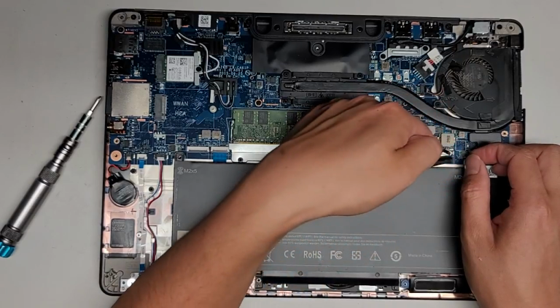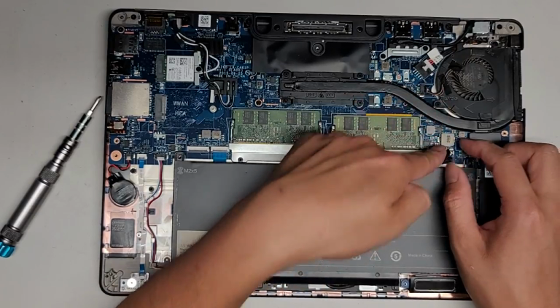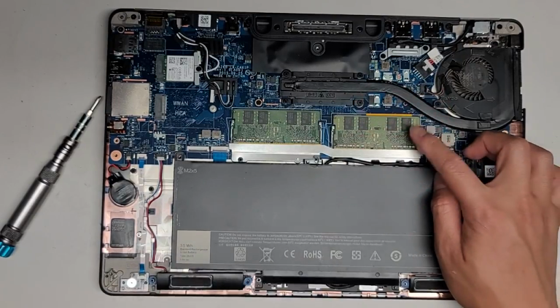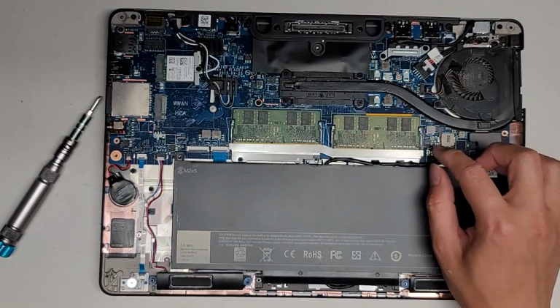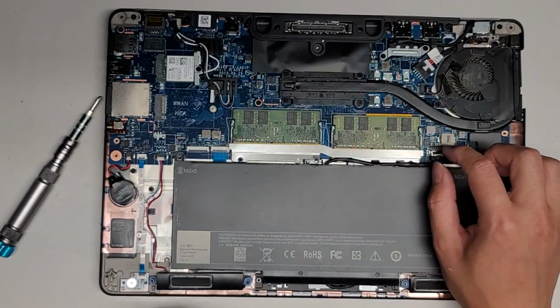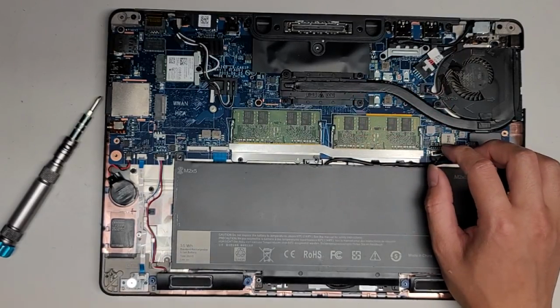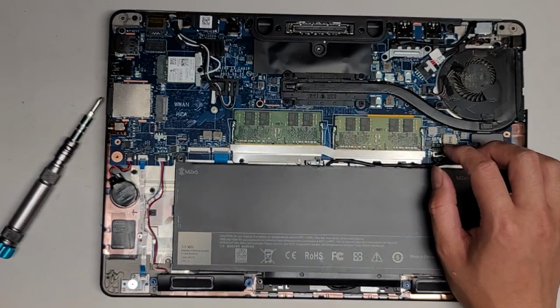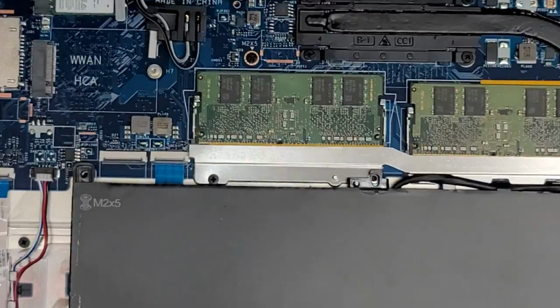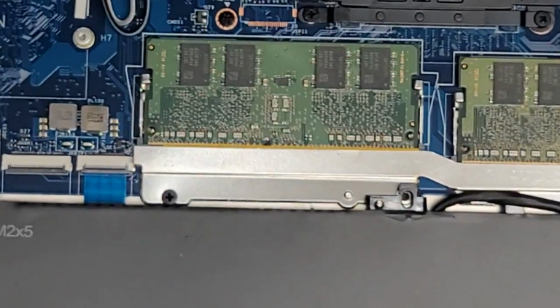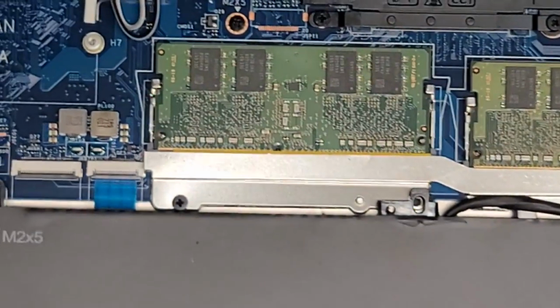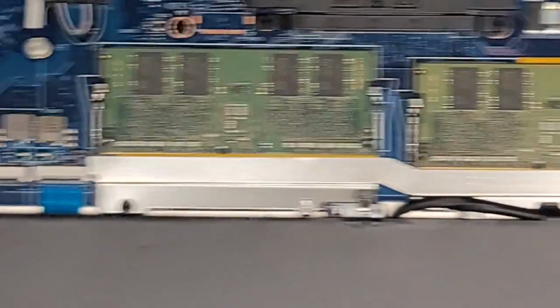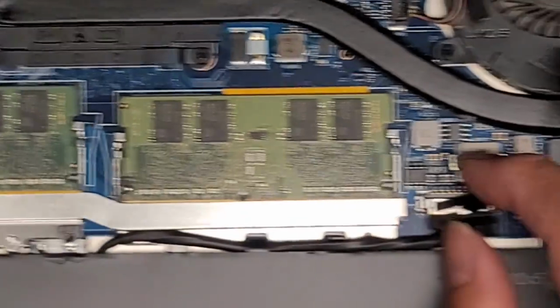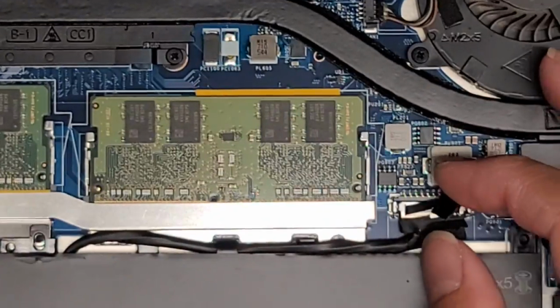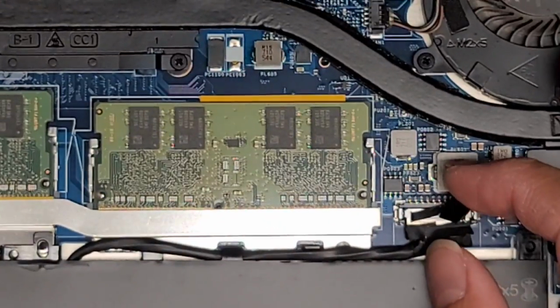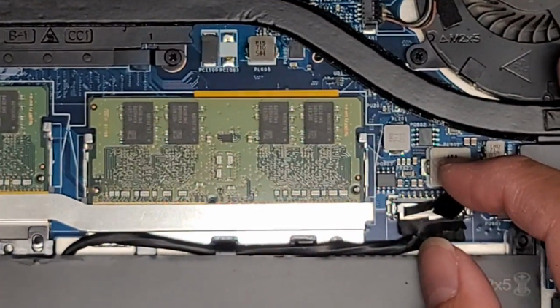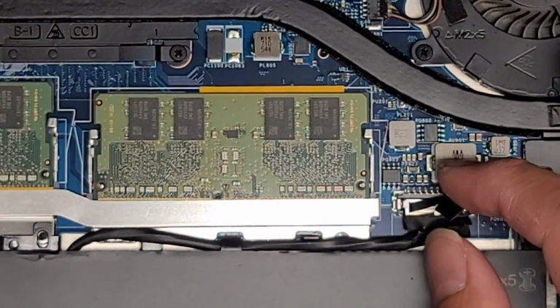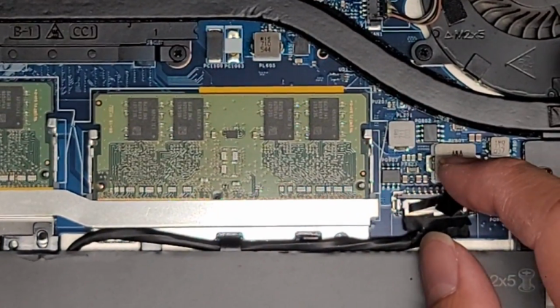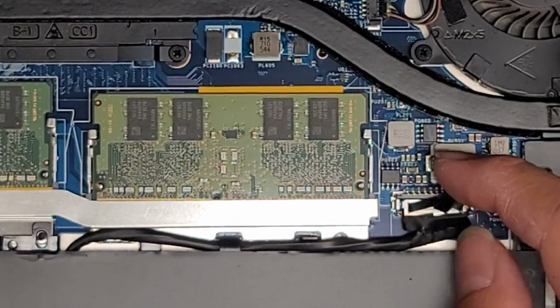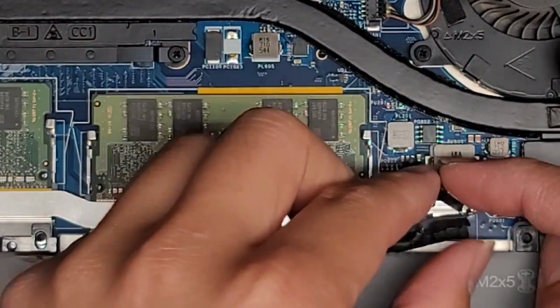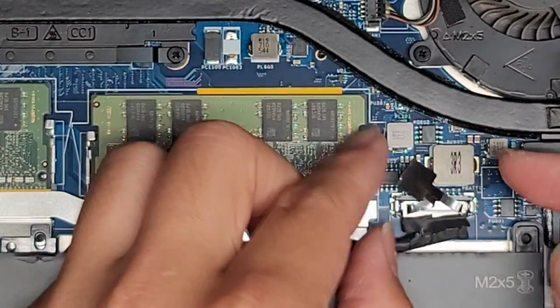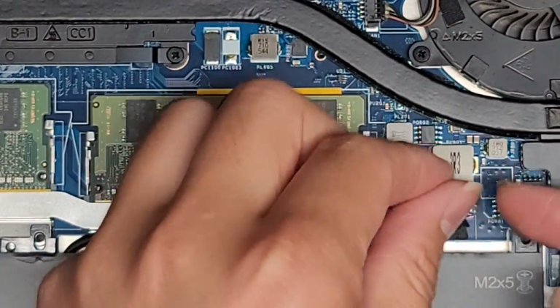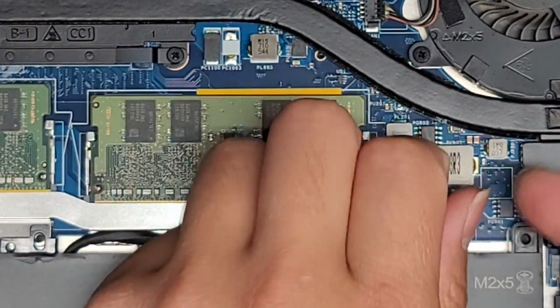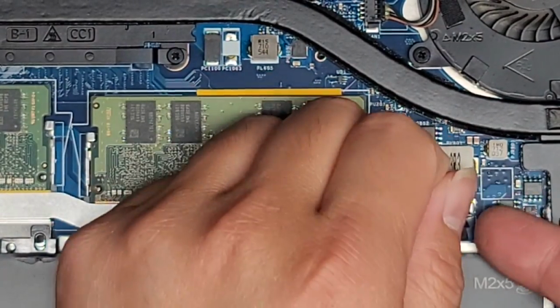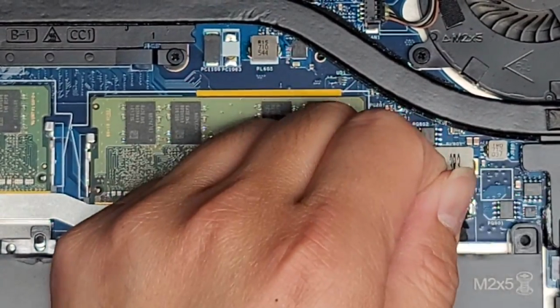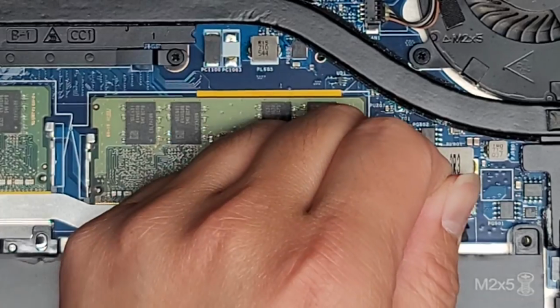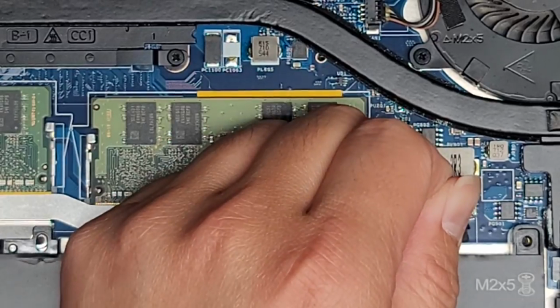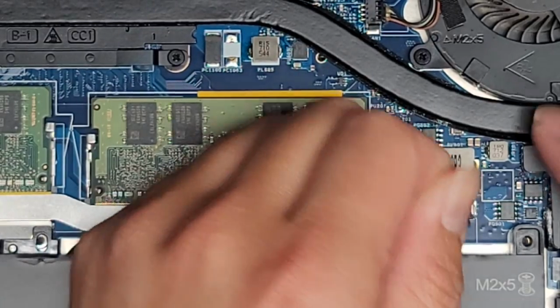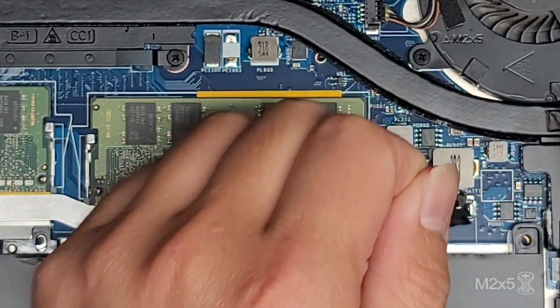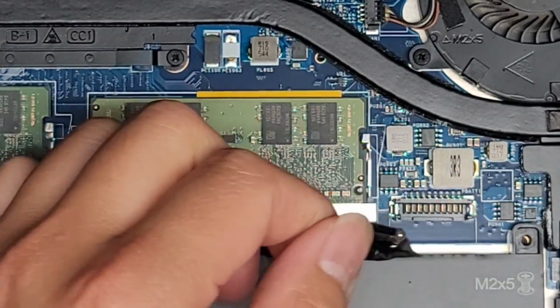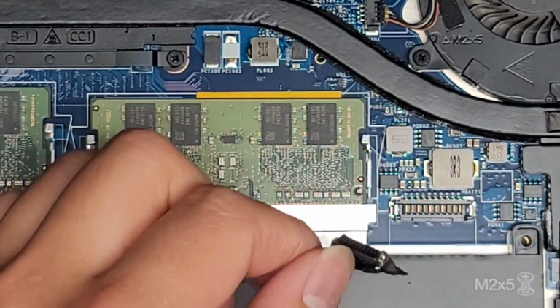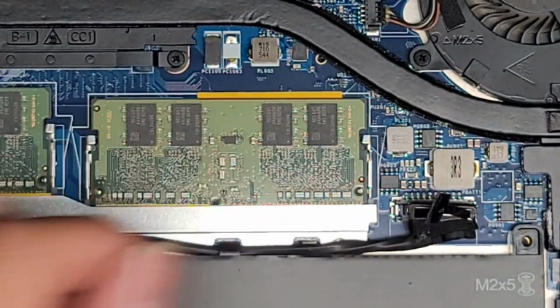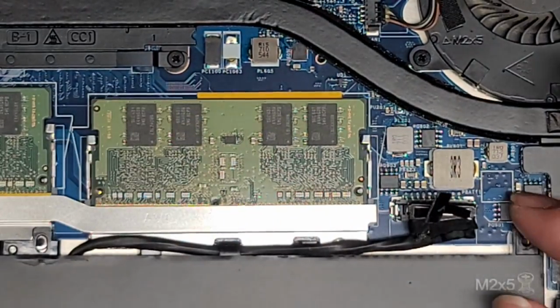We're going to remove the battery connector. There's this tab here — let me zoom in to make this a little bit easier to see. We're going to pull this out — just pull on it, just like that, and the battery connector comes out.